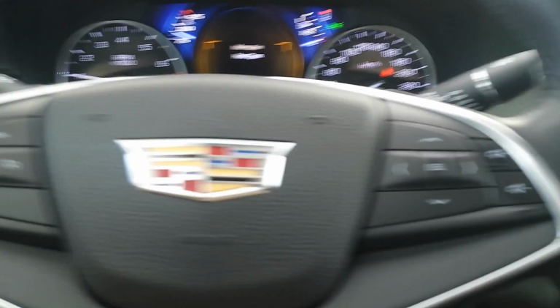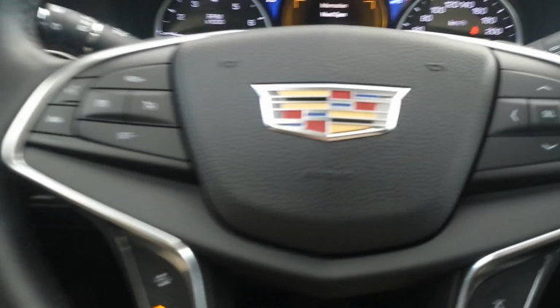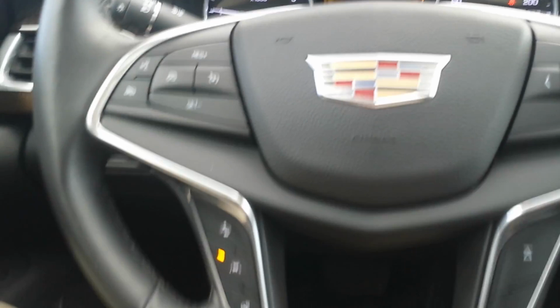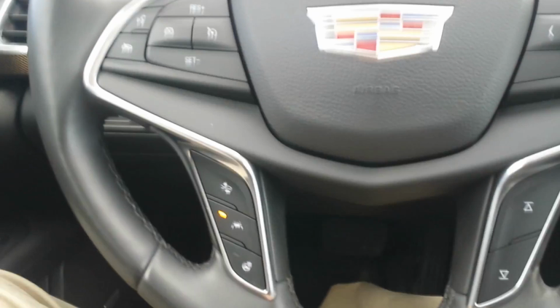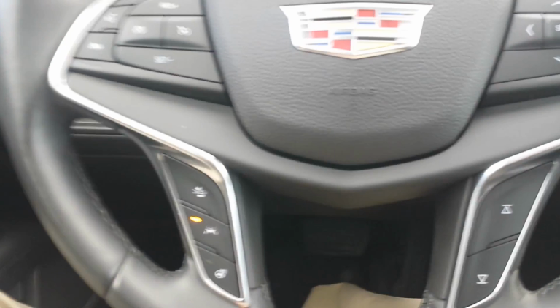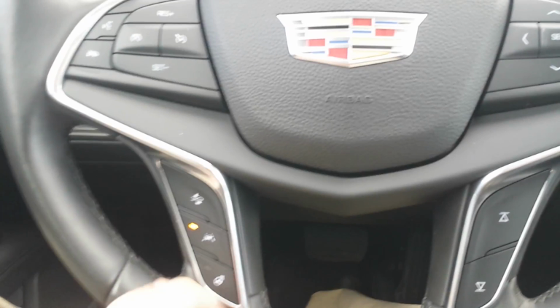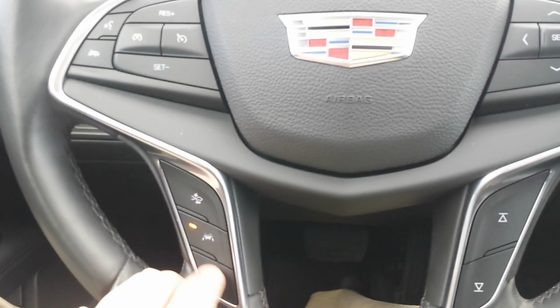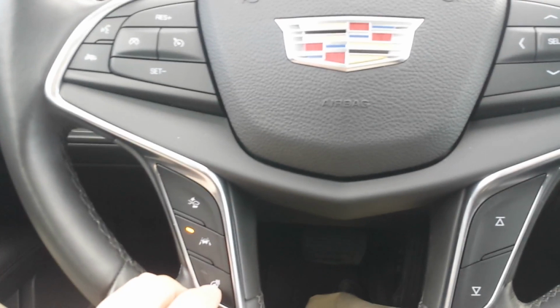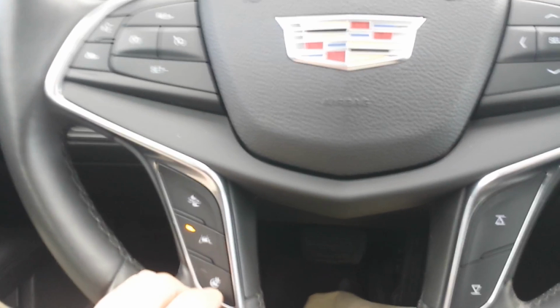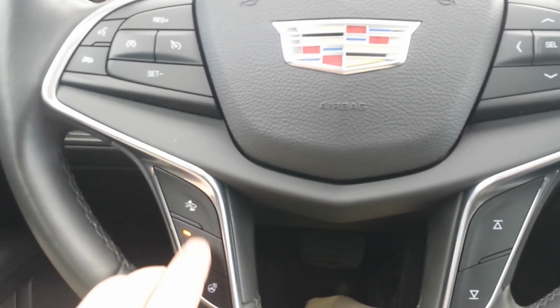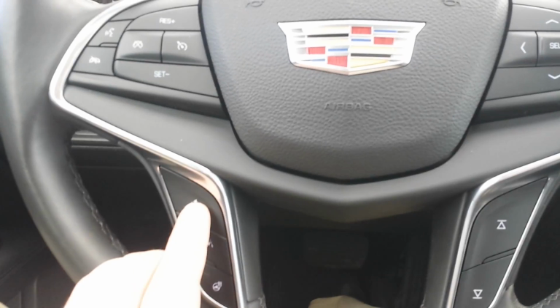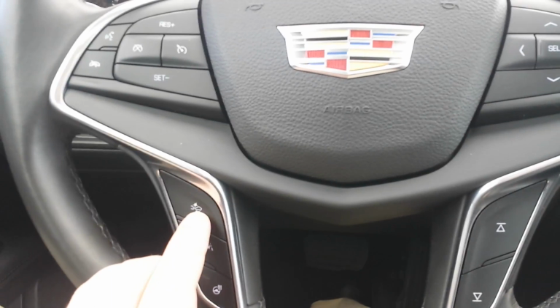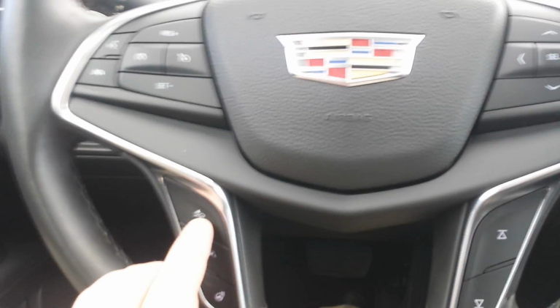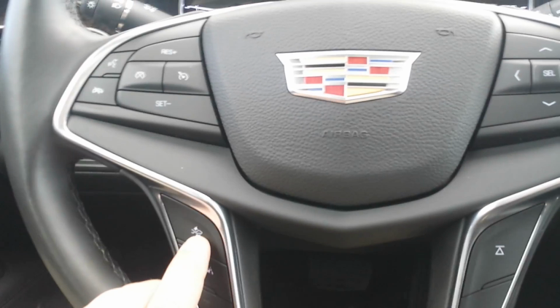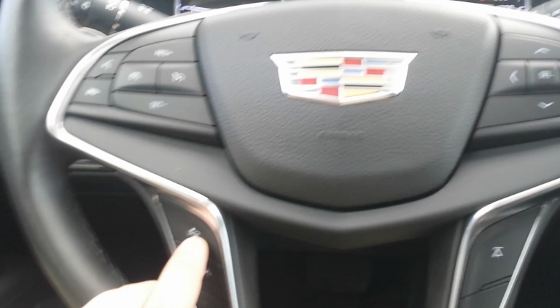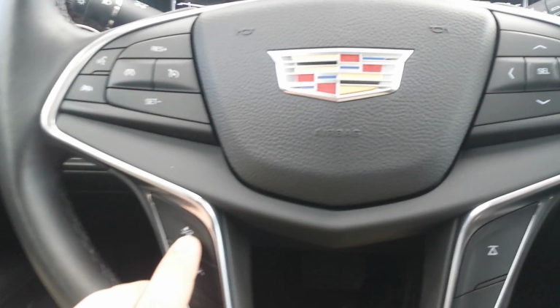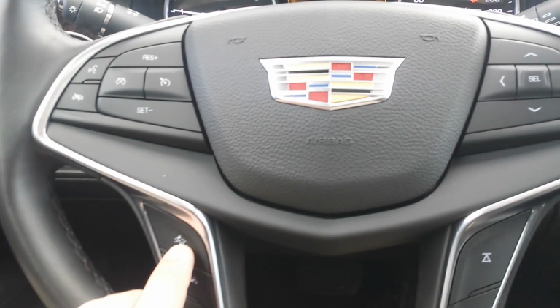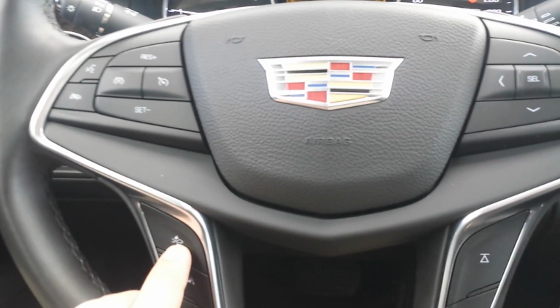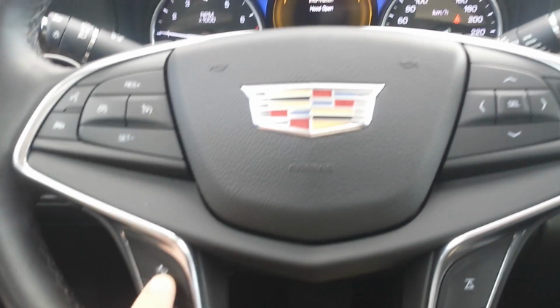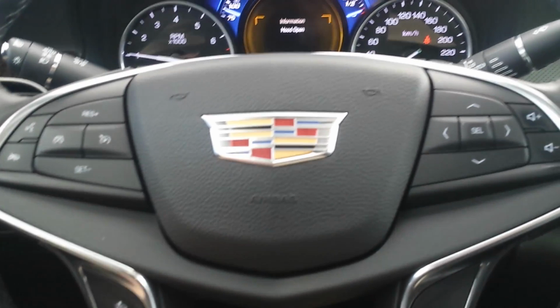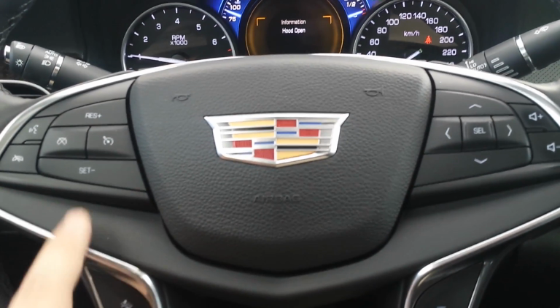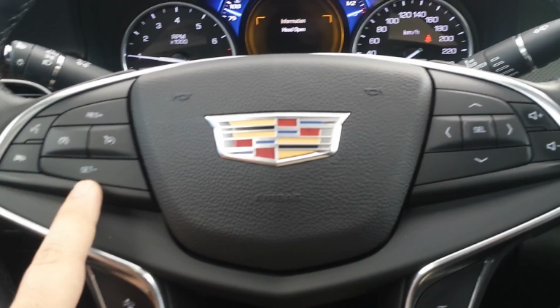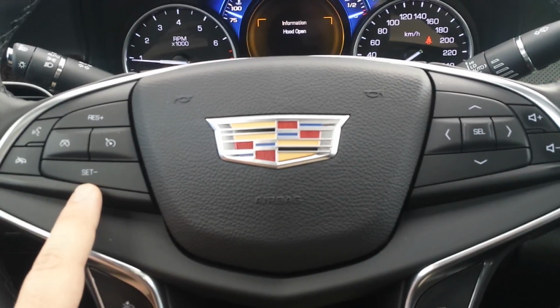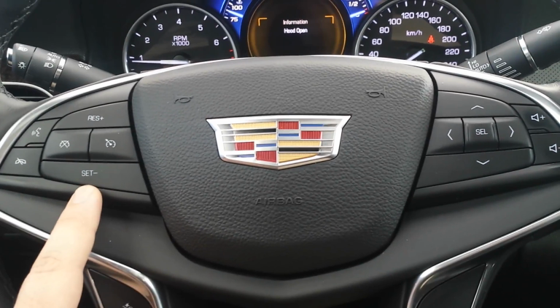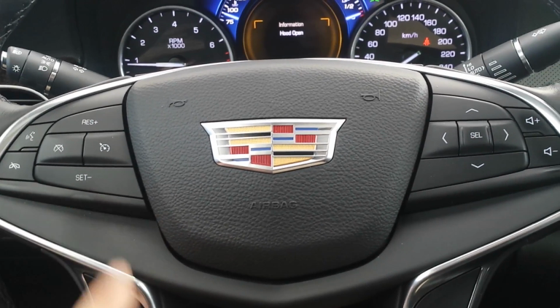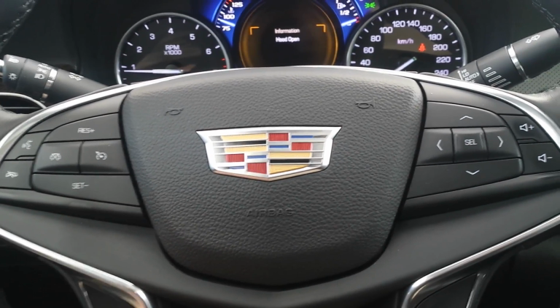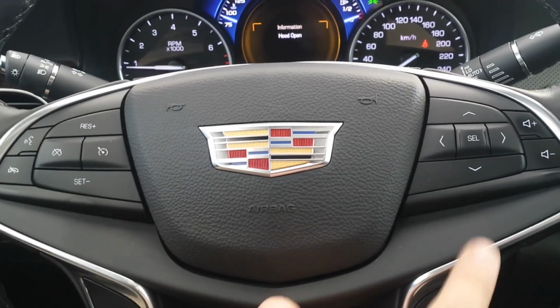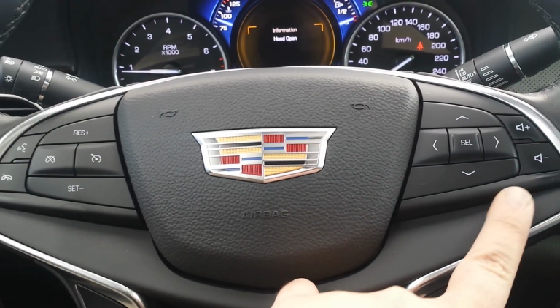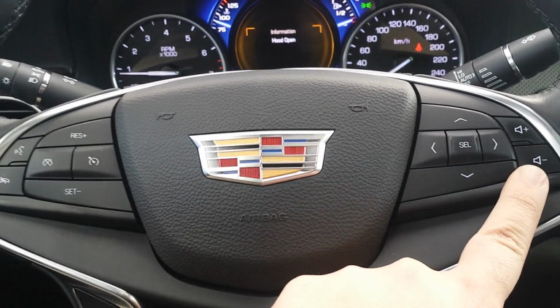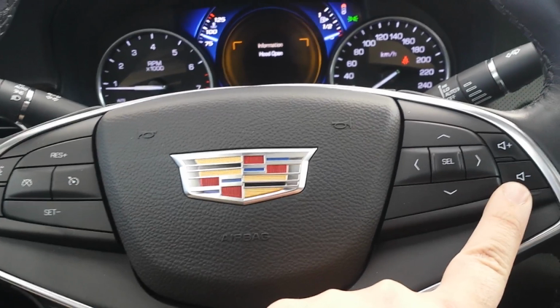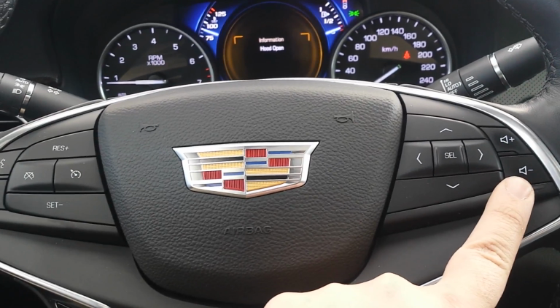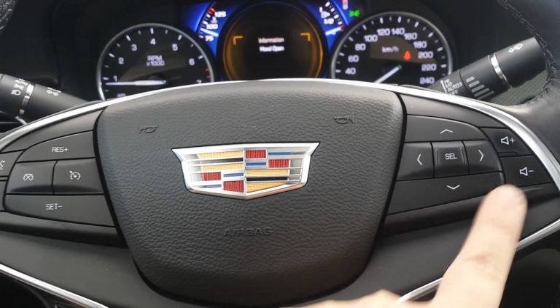As far as your steering wheel goes, your heated steering is right here. Forward collision alert — a very nice handy safety feature to have. The cruise control and everything on this side here, and your volume control for your radio over there.